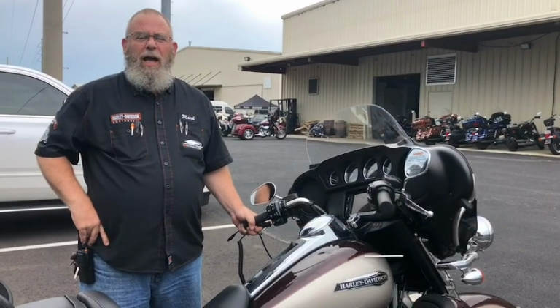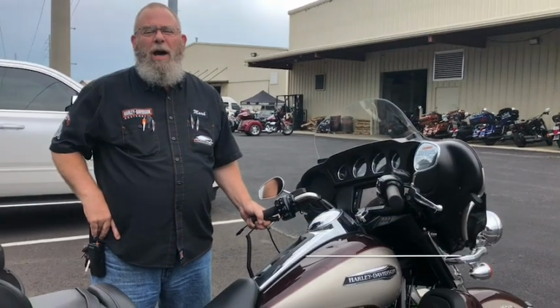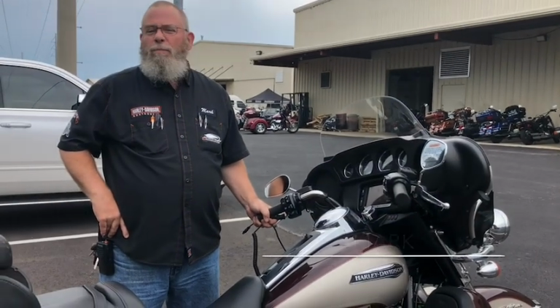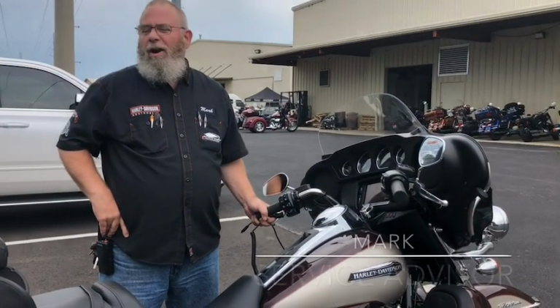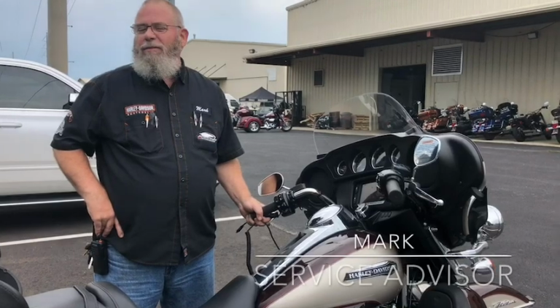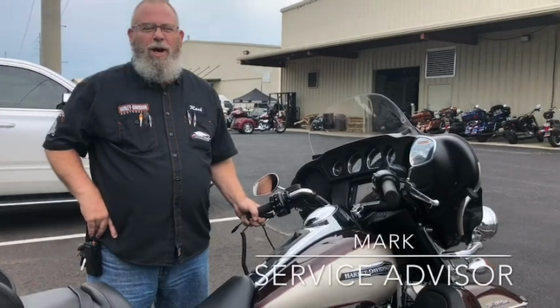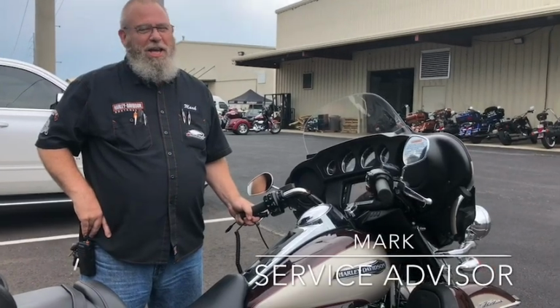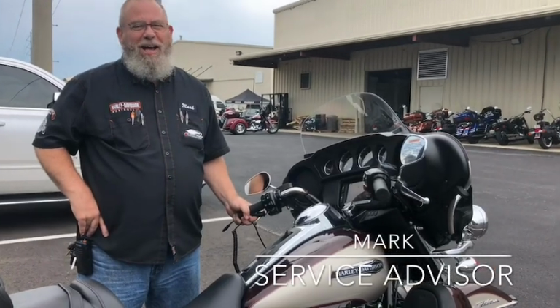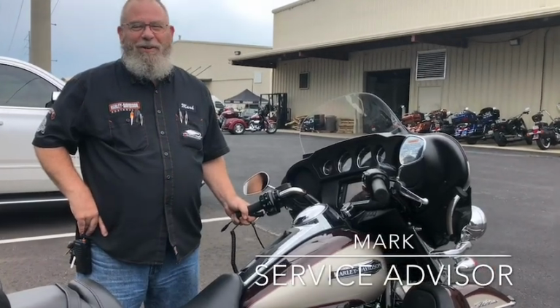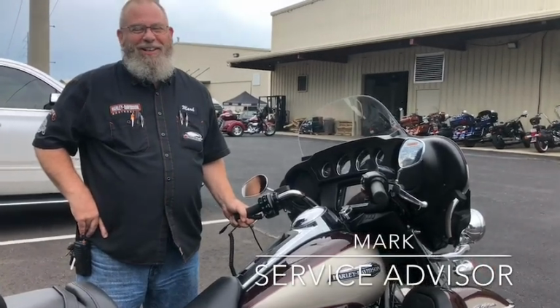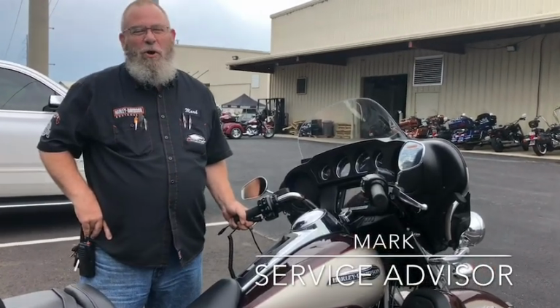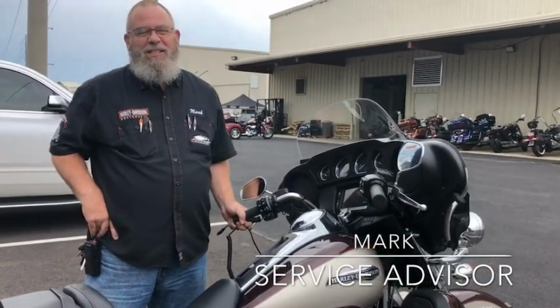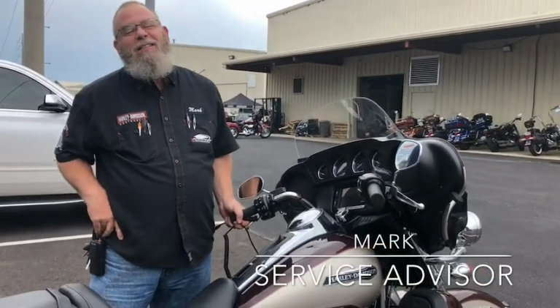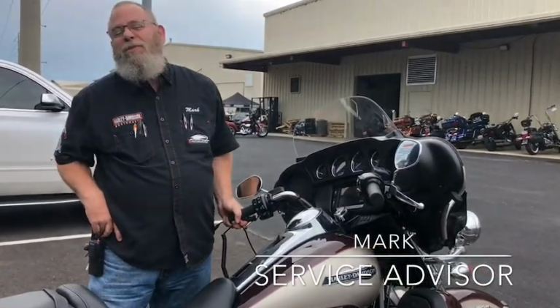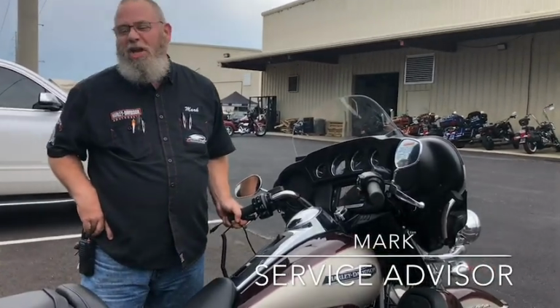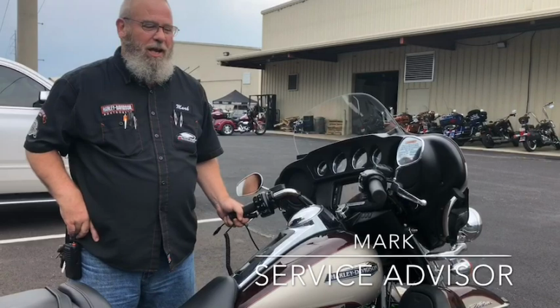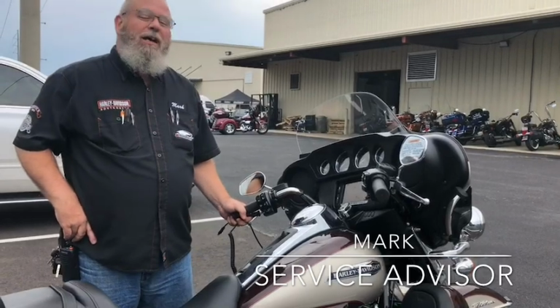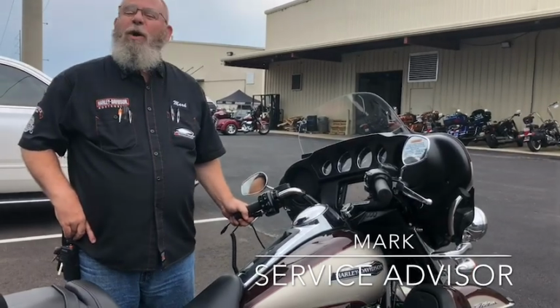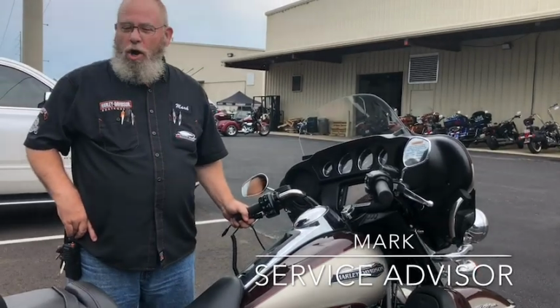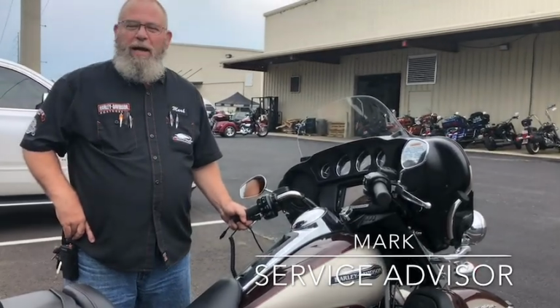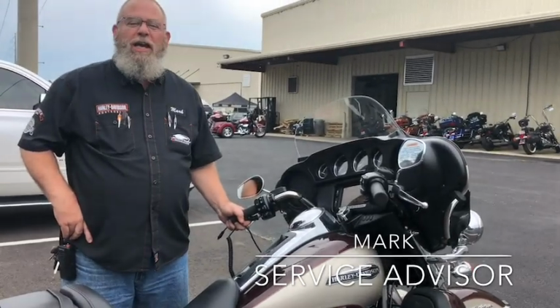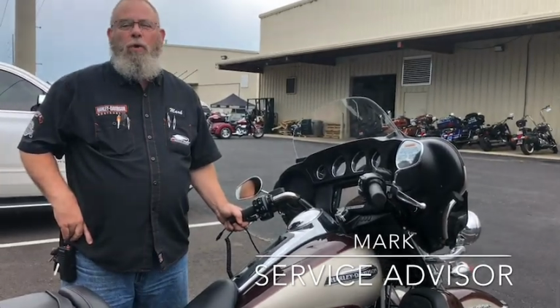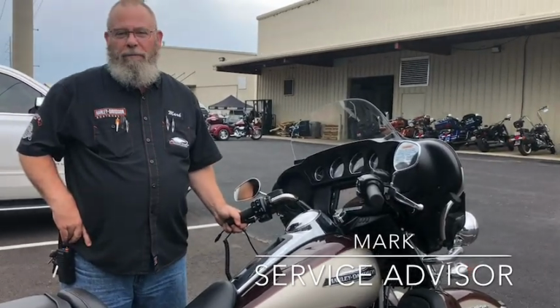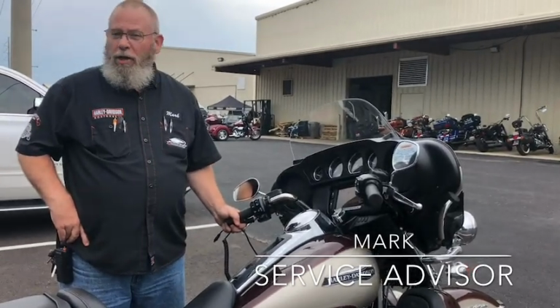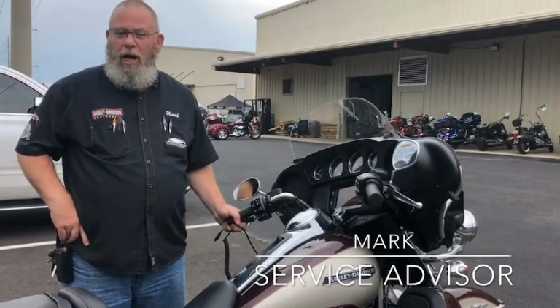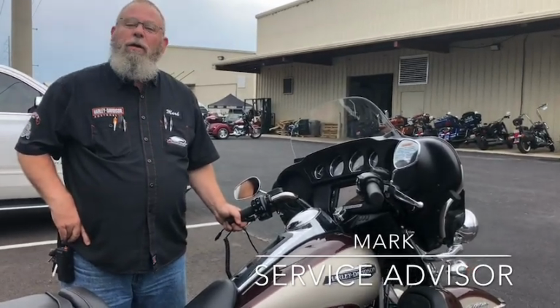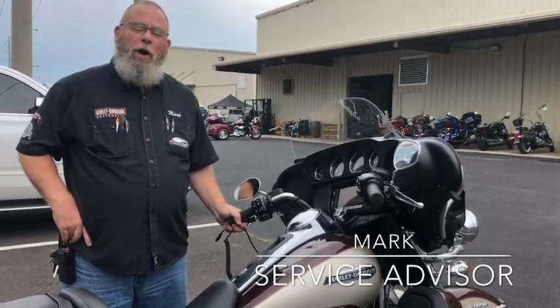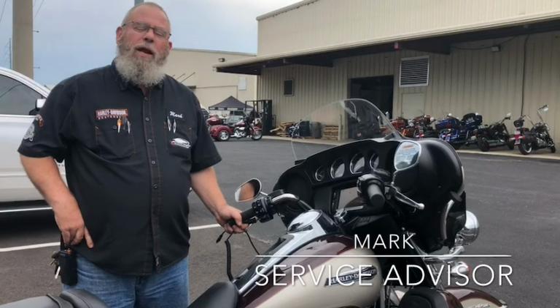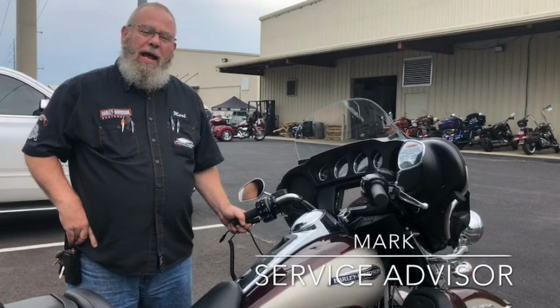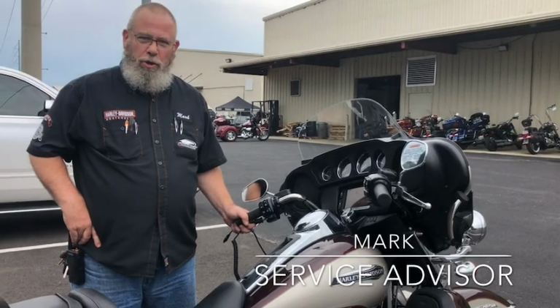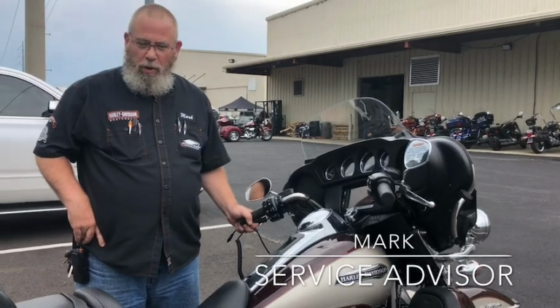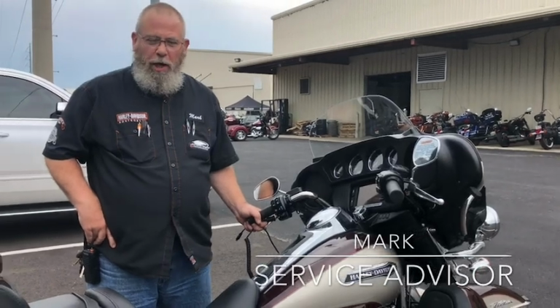Hey everybody, it's Mark at Harley-Davidson Montgomery, and it's time for another Notorious Tech Tip Tuesday. Today I want to talk to you about setting up your bike for intercom for driver and passenger to speak to one another.